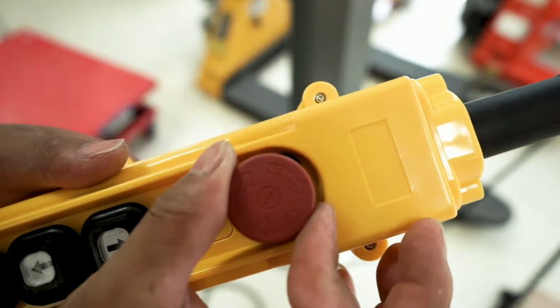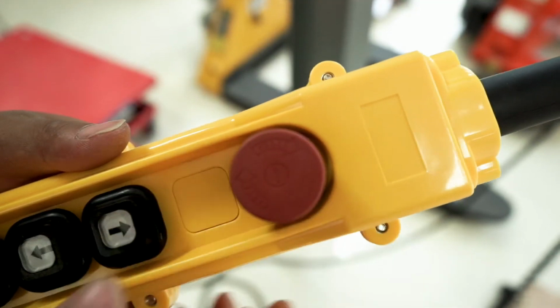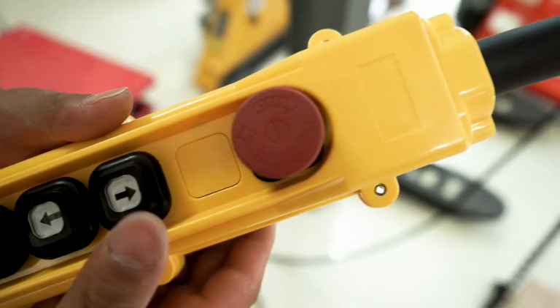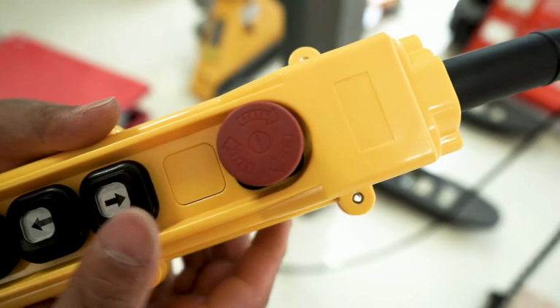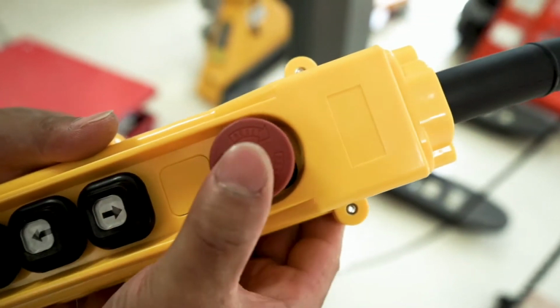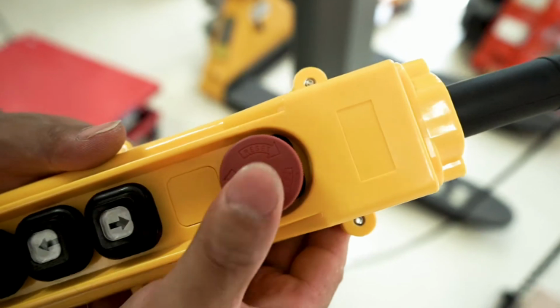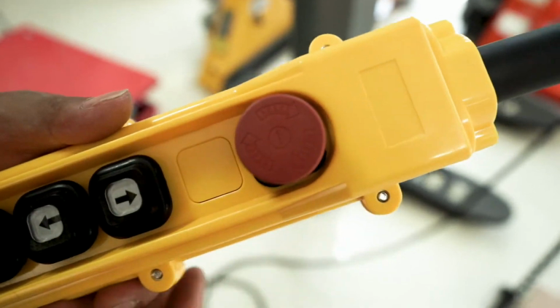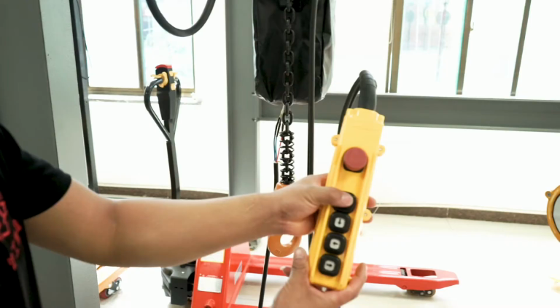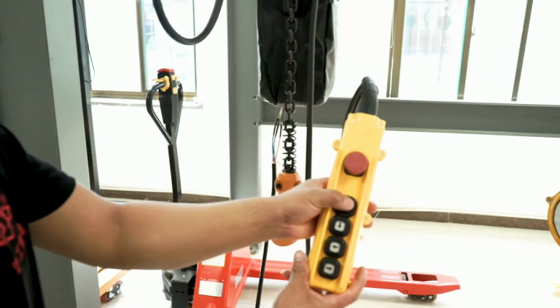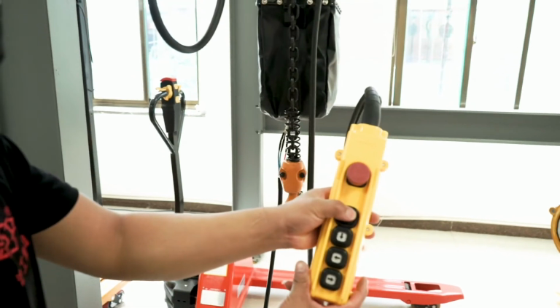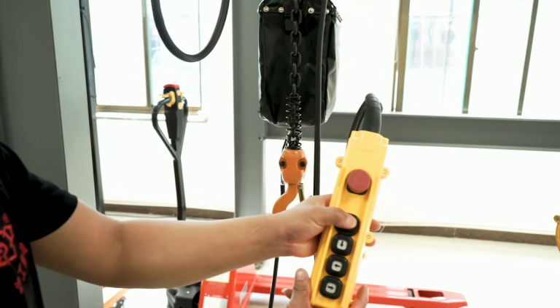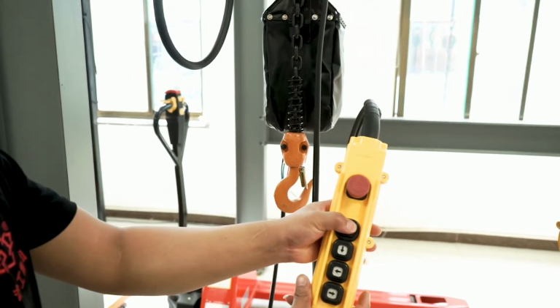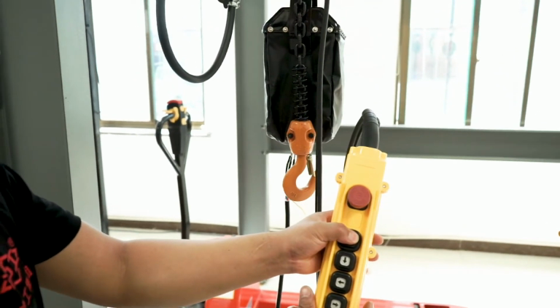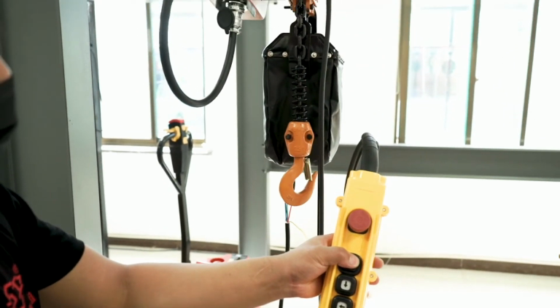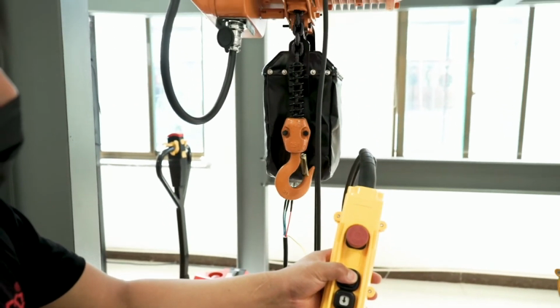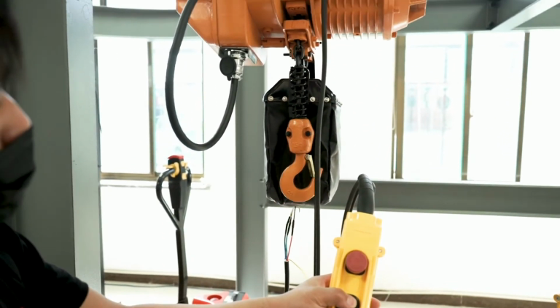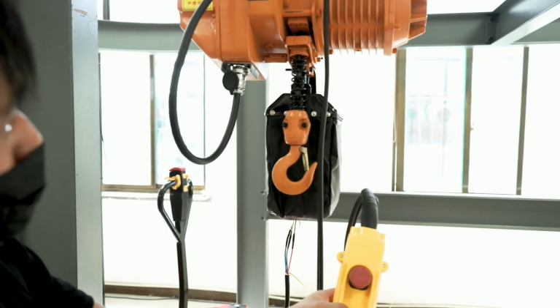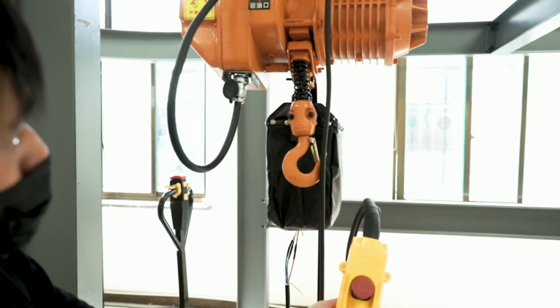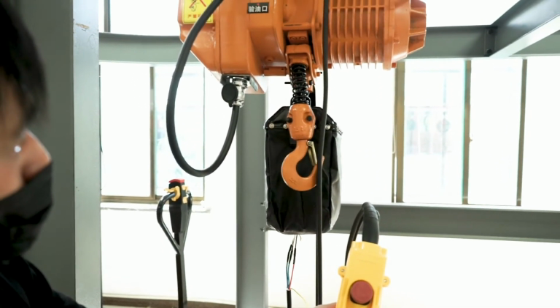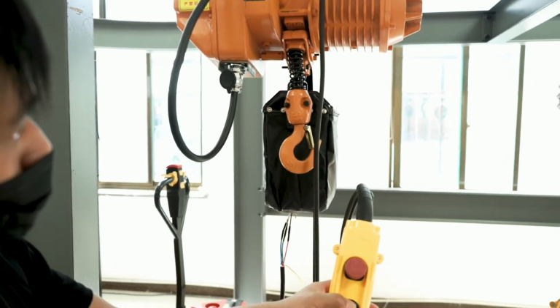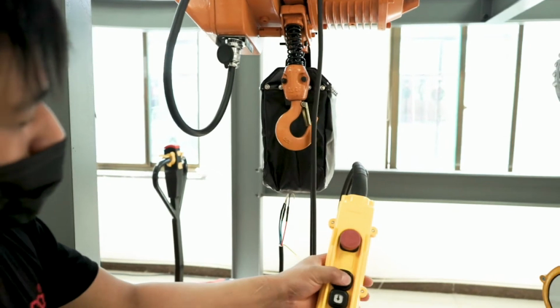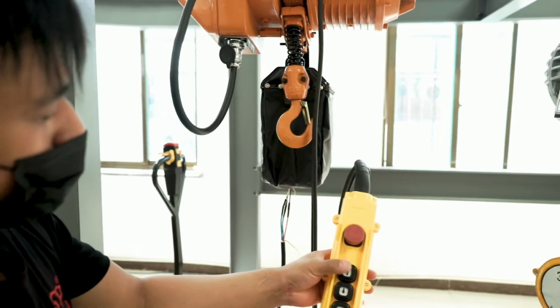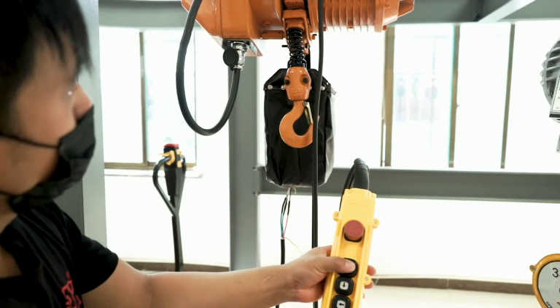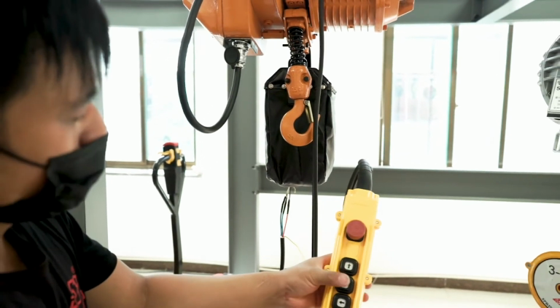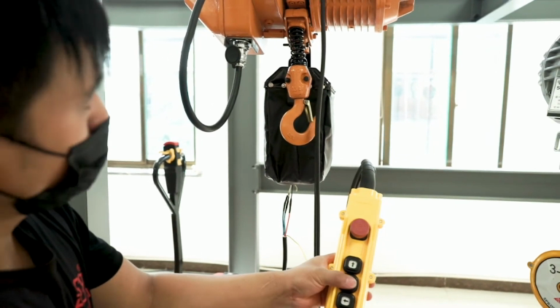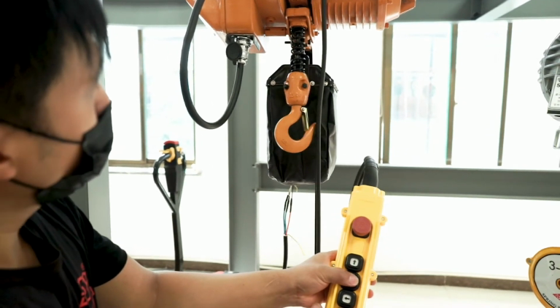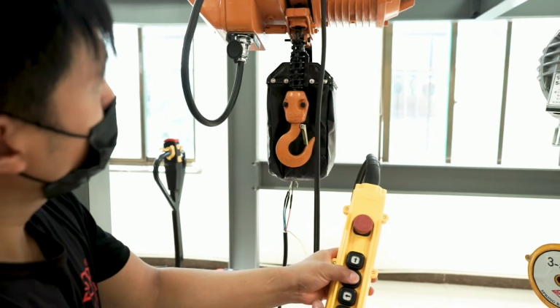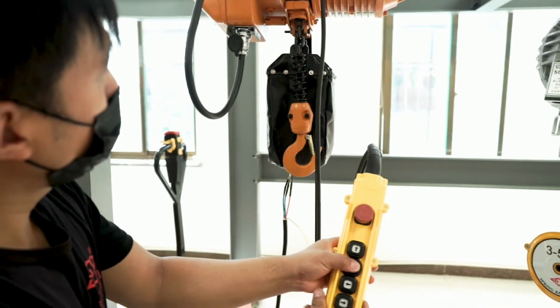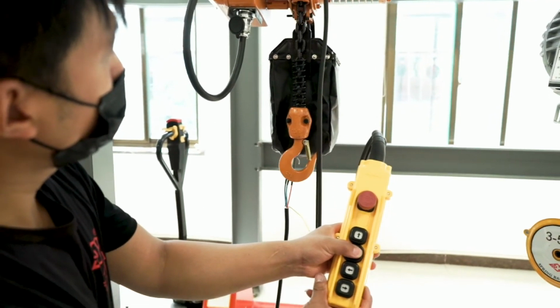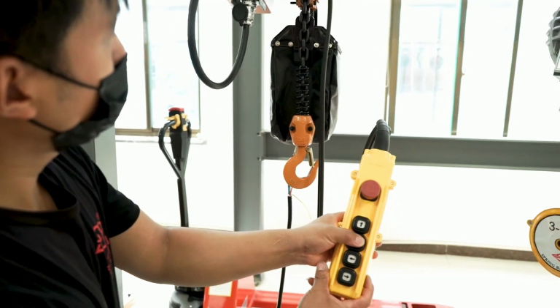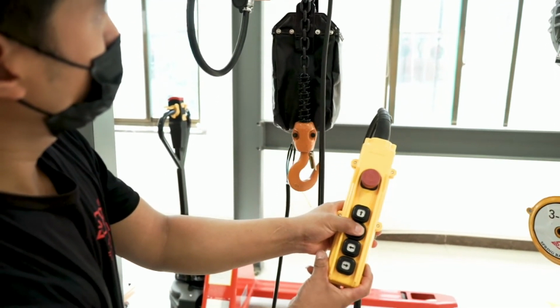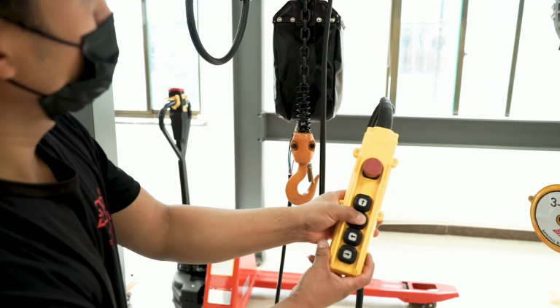Turn on the red button to activate the emergency stop button. The hoist has a limit protector which prevents the chain from exceeding its range to ensure safety.